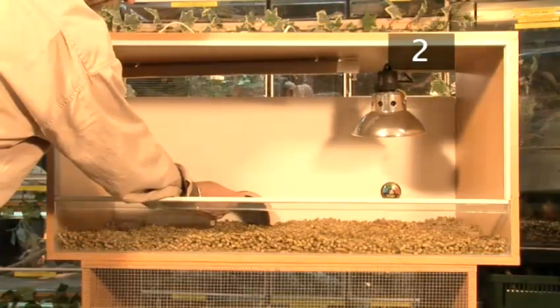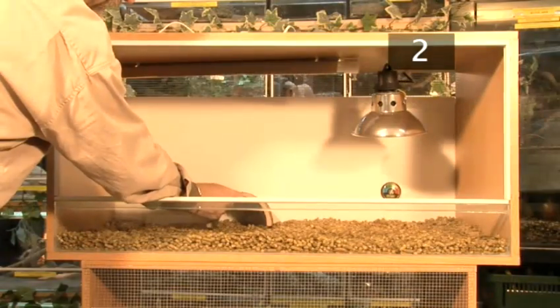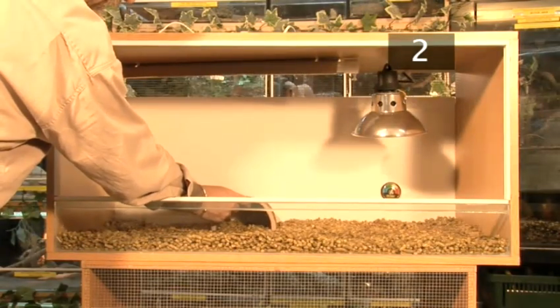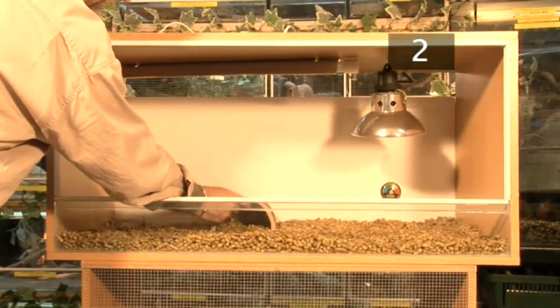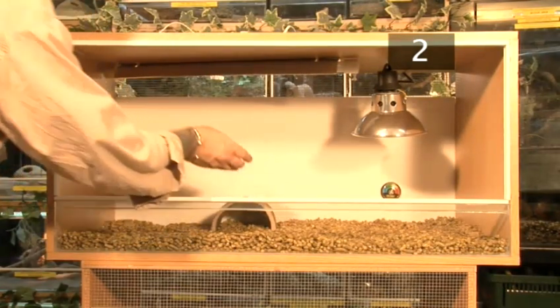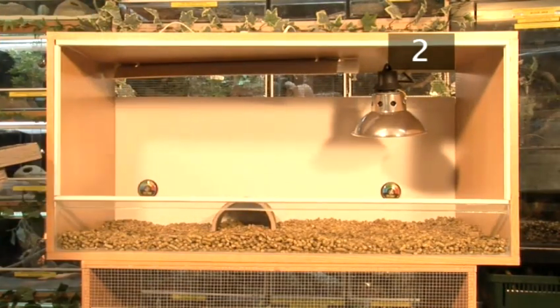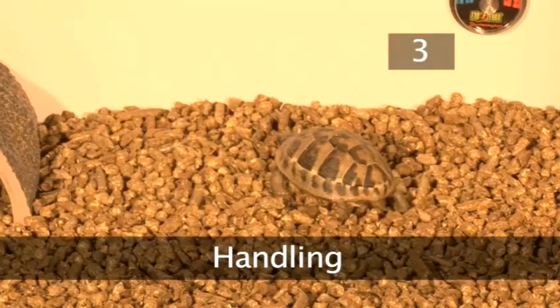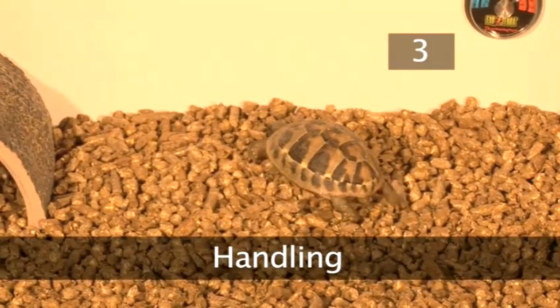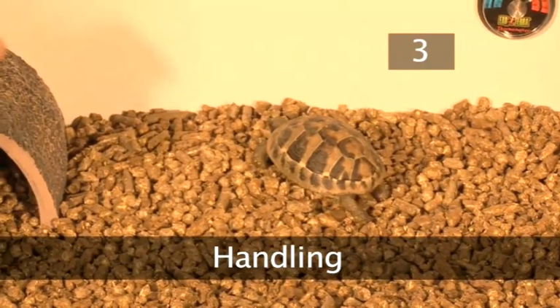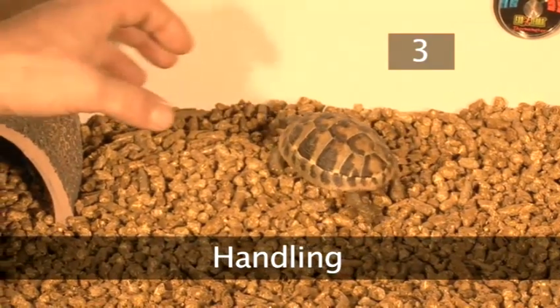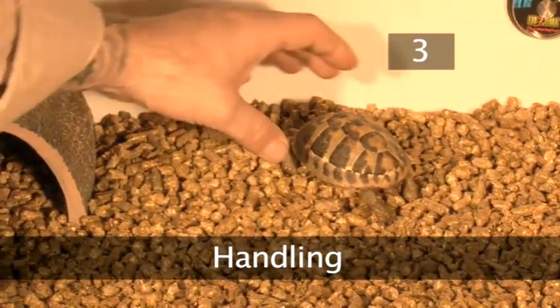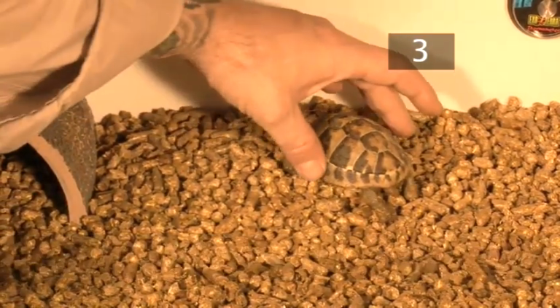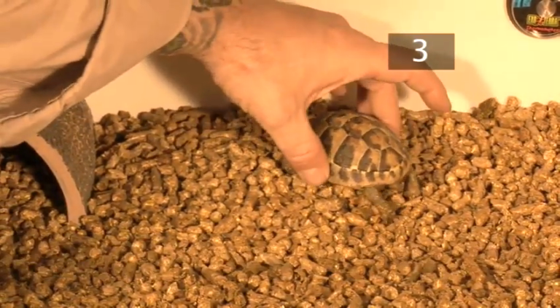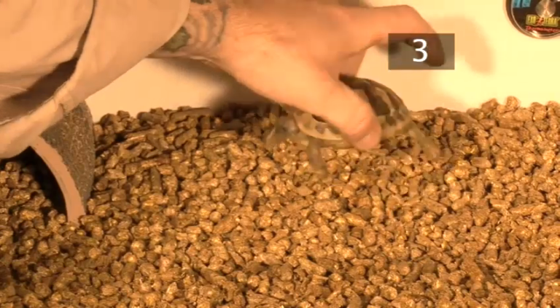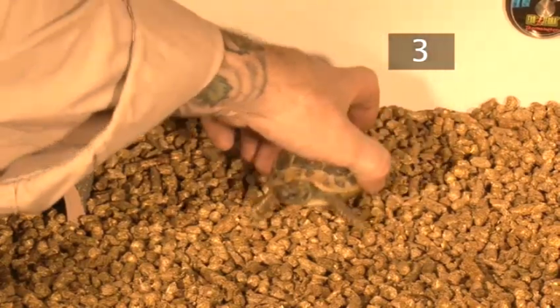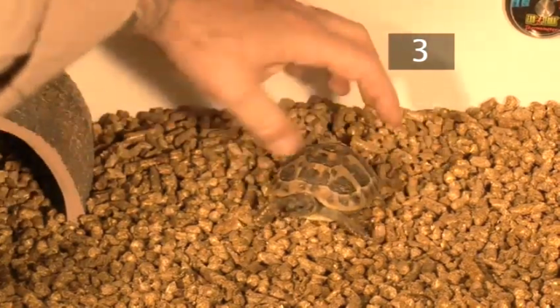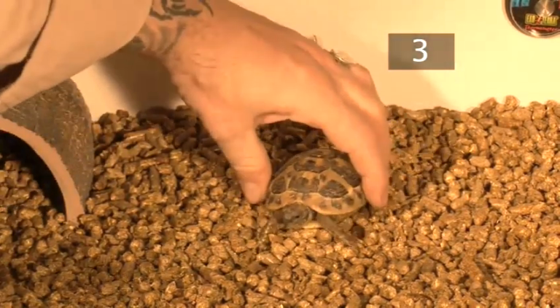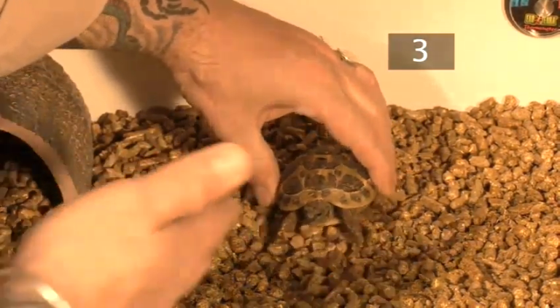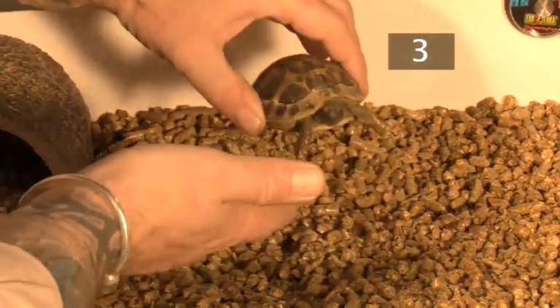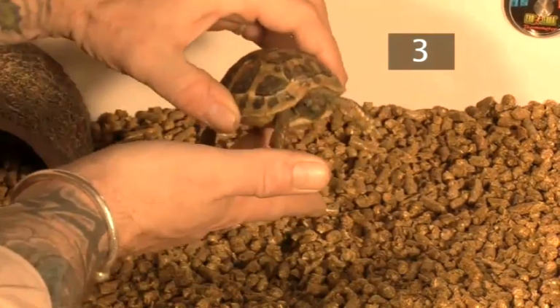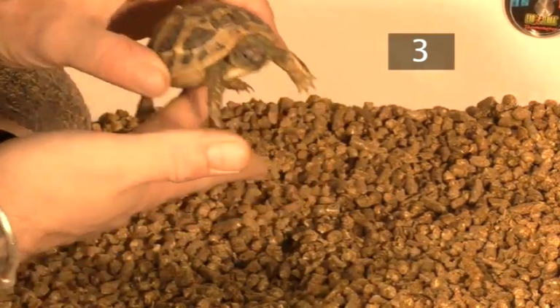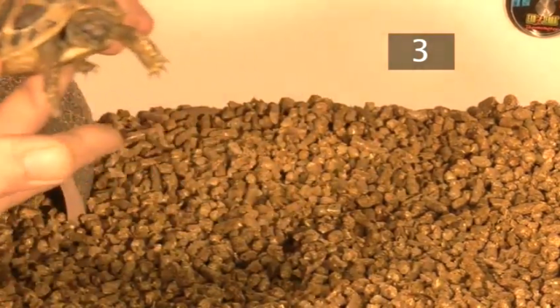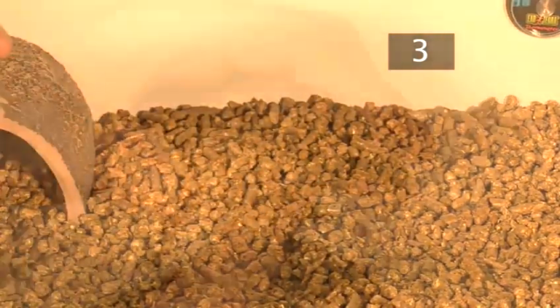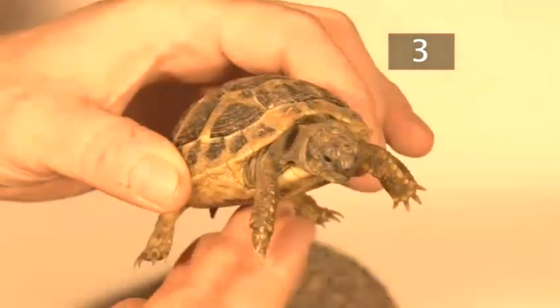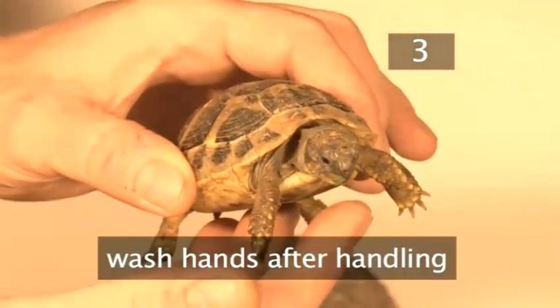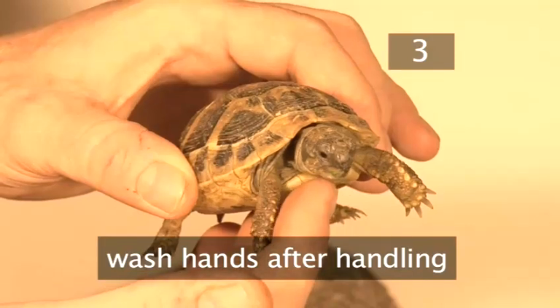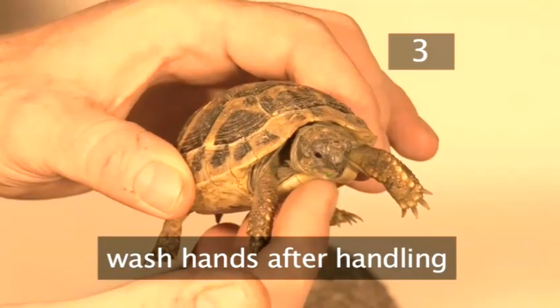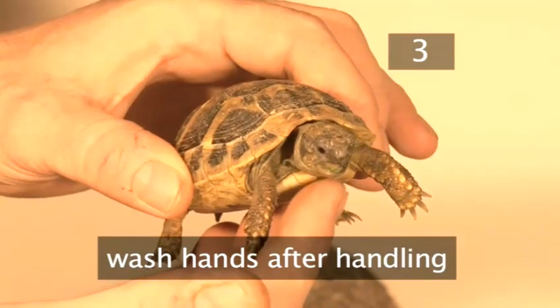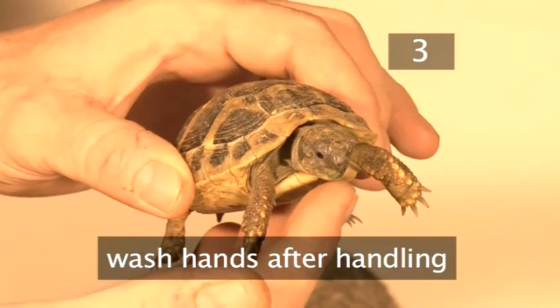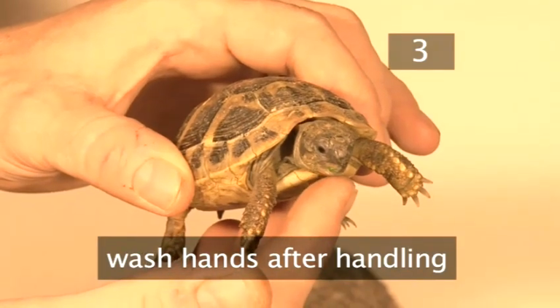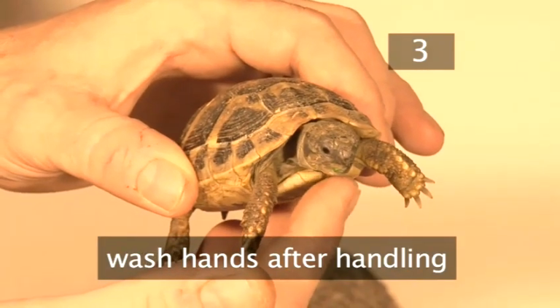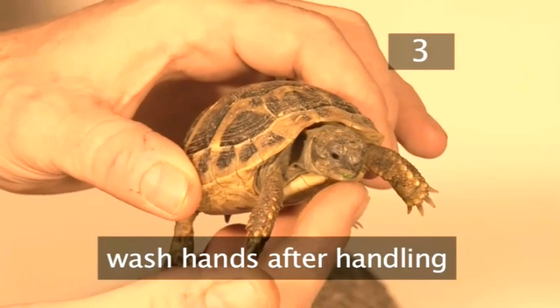Include a hide or bark for shade and for climbing. Step 3: Handling. Pick your tortoise up by holding either side of the shell and stretching your fingers underneath to support the body. Wash your hands after handling your tortoise to reduce the risk of spreading salmonella.